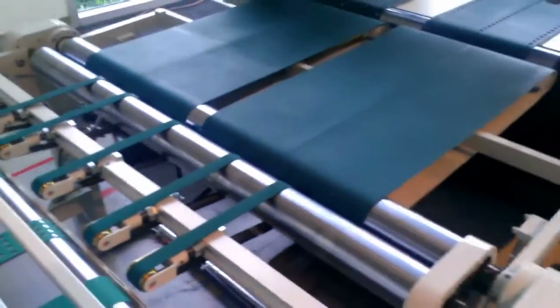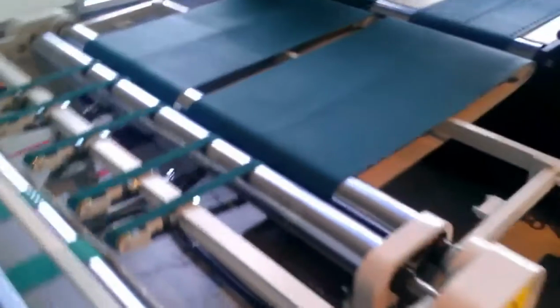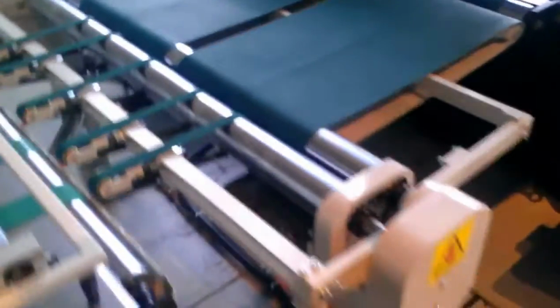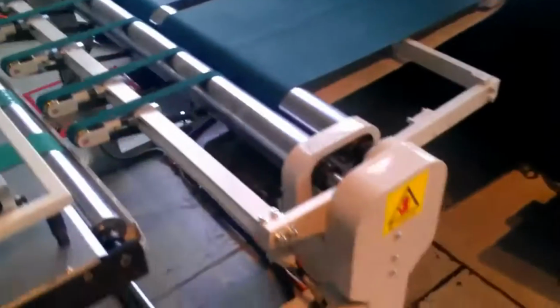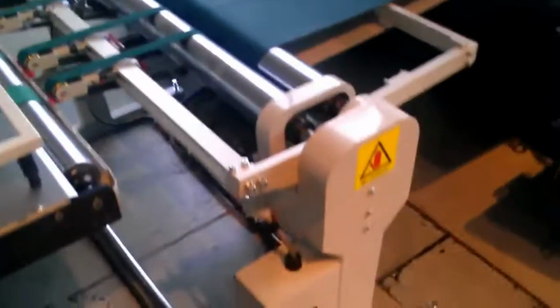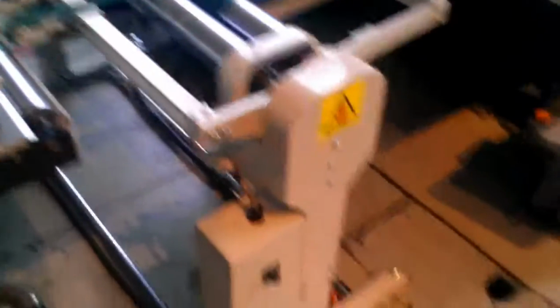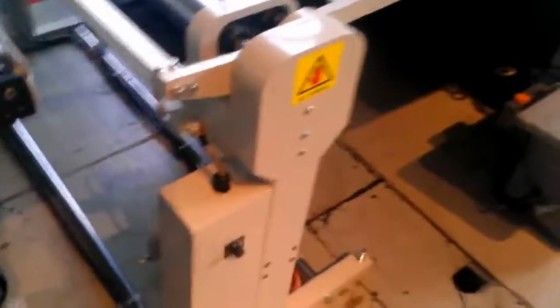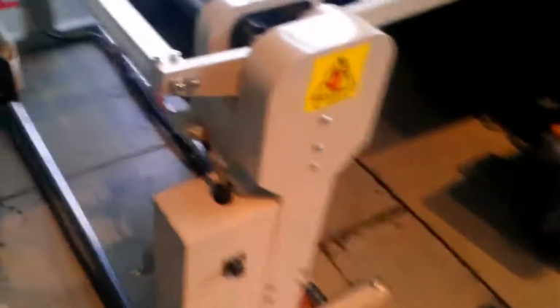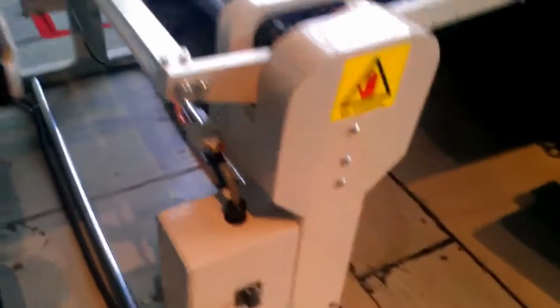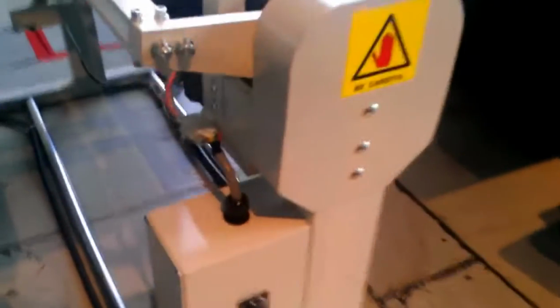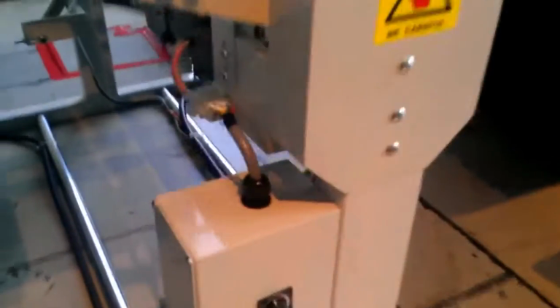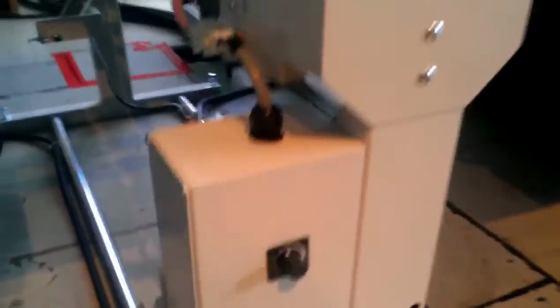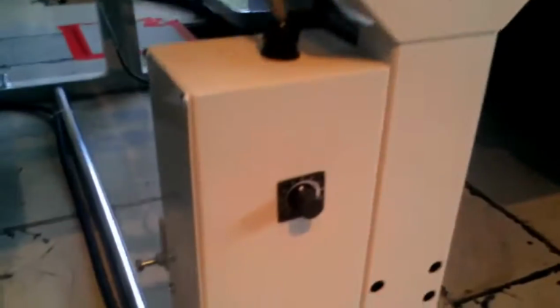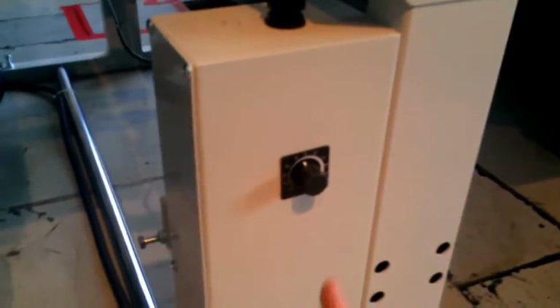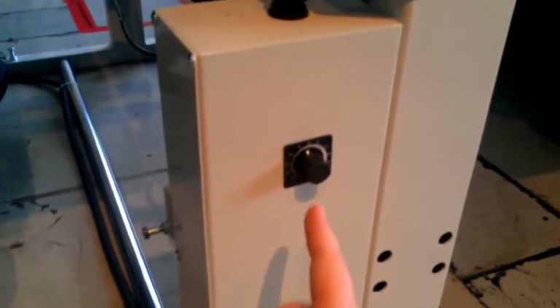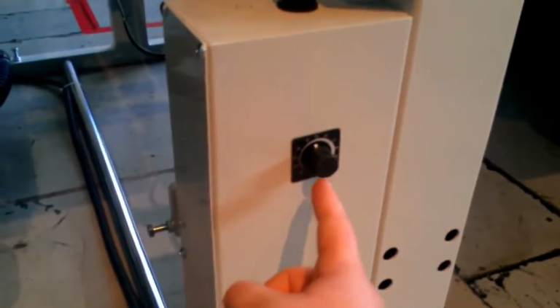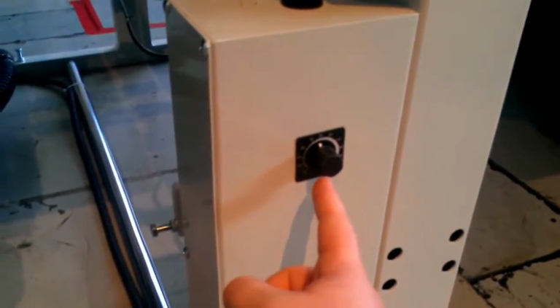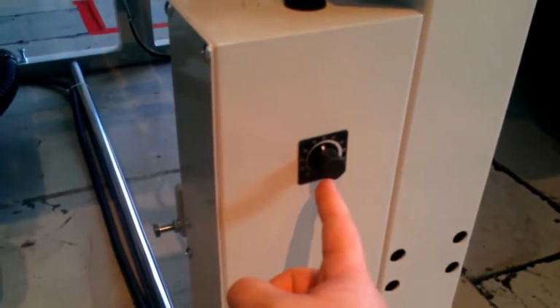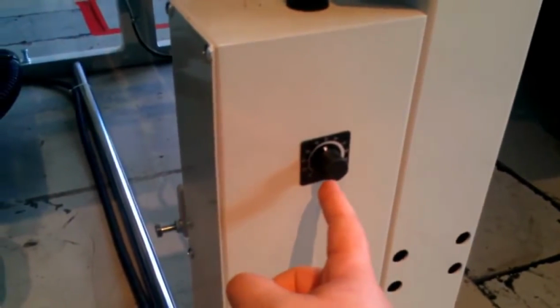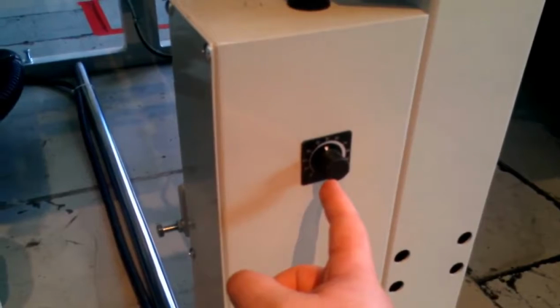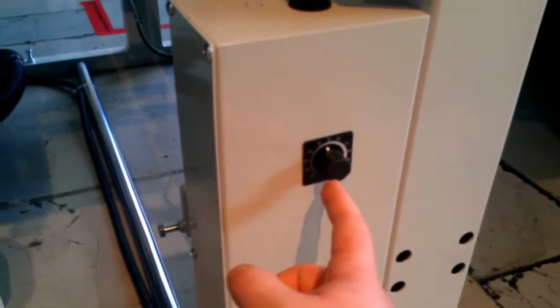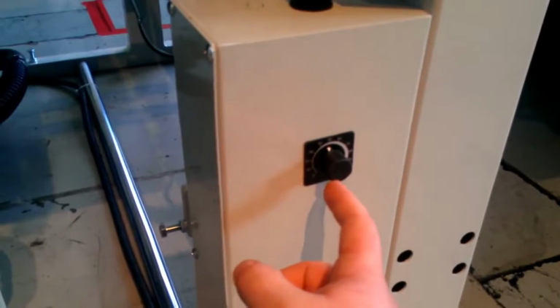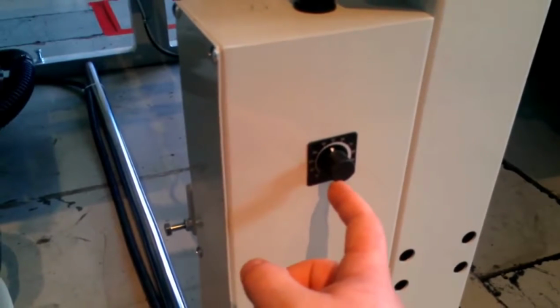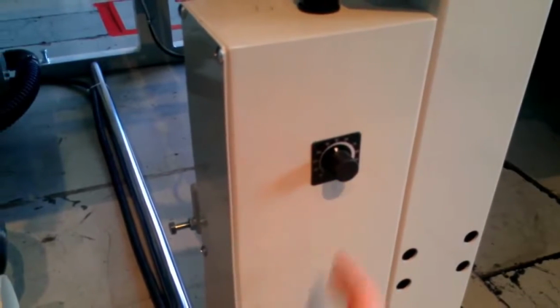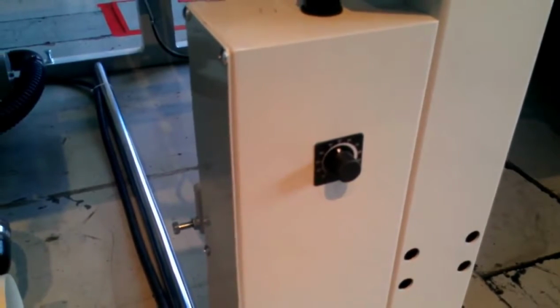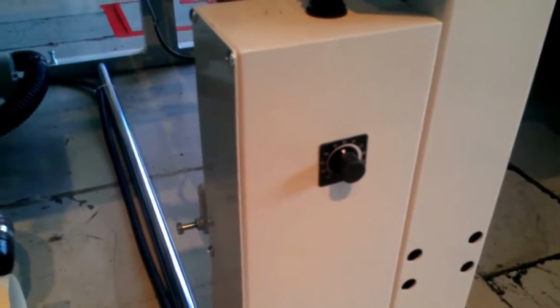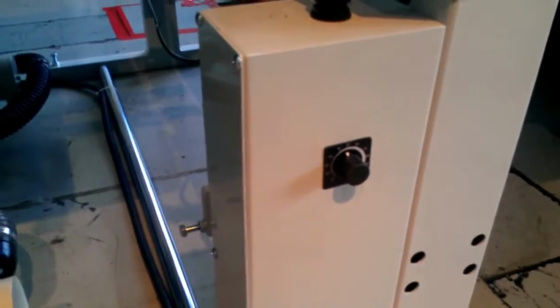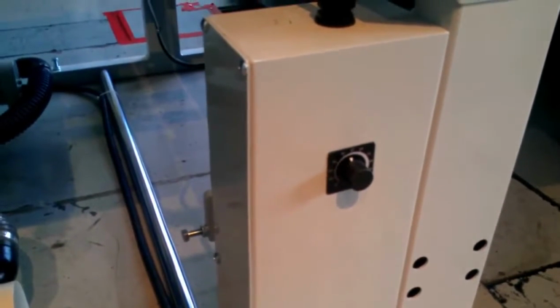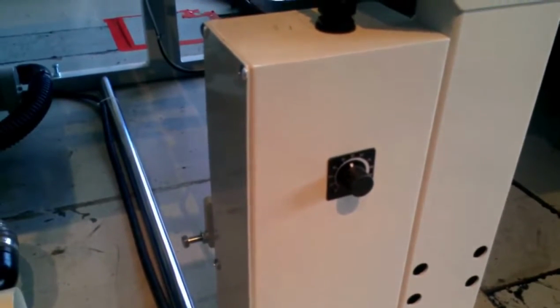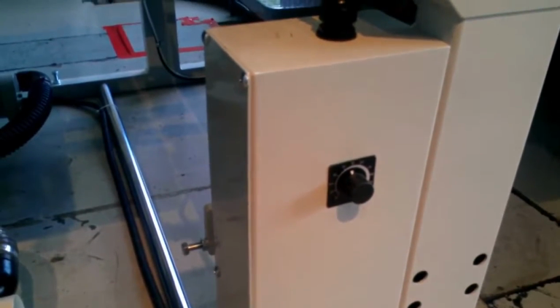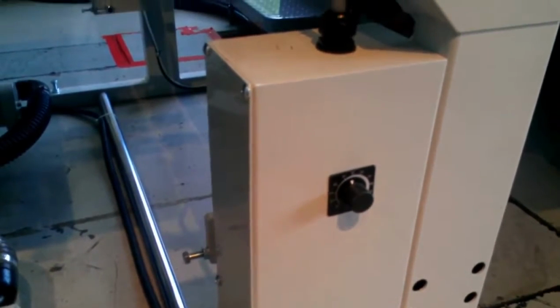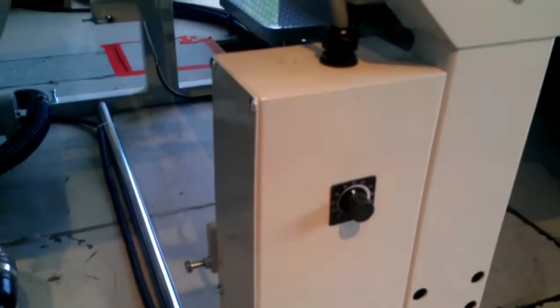The speed of this unit is adjusted by this knob down here — this black knob. Up or down, very simple.